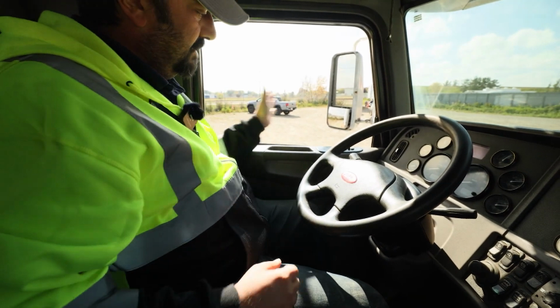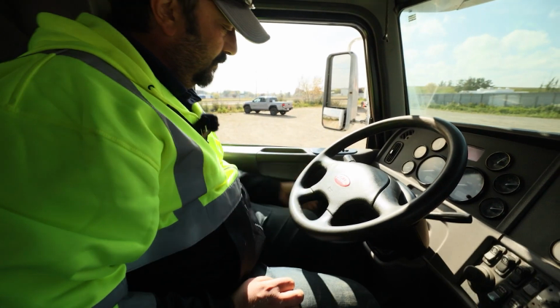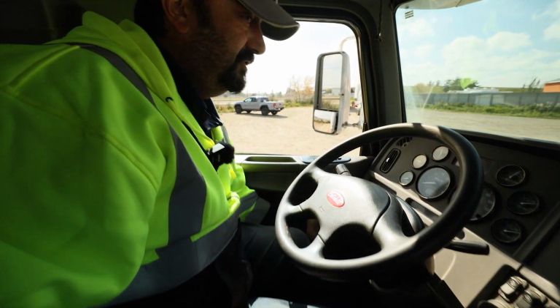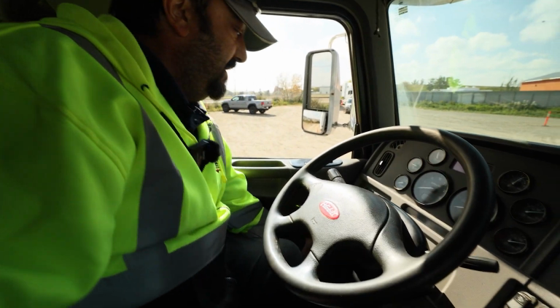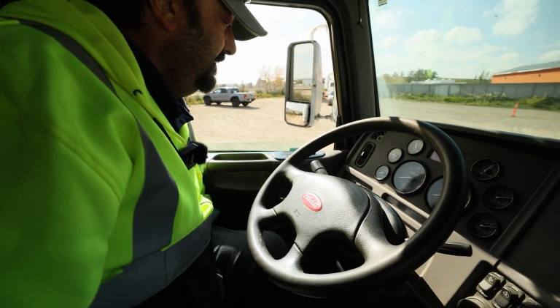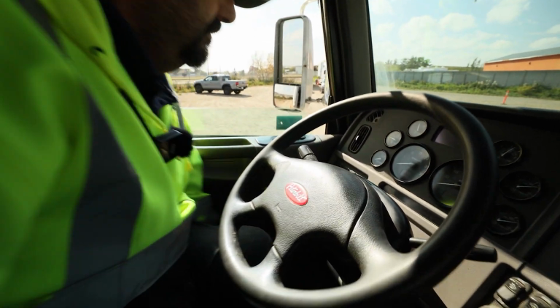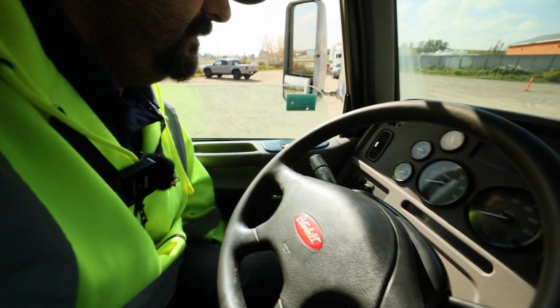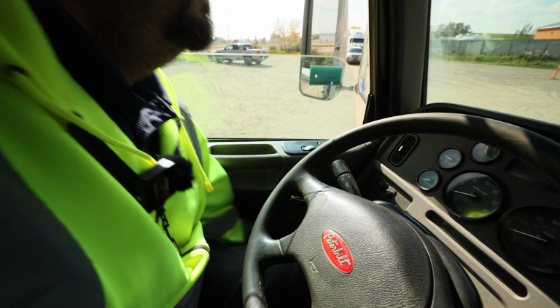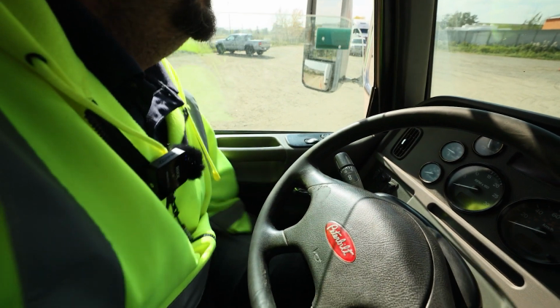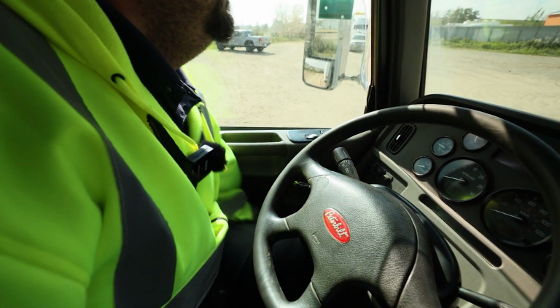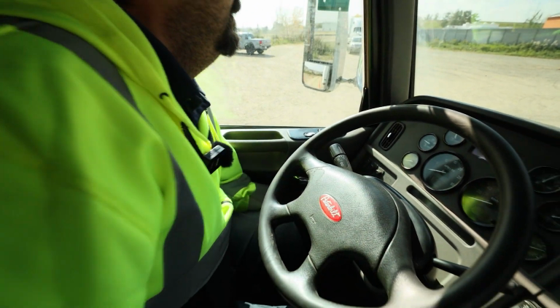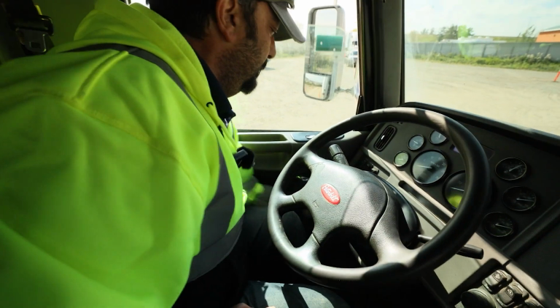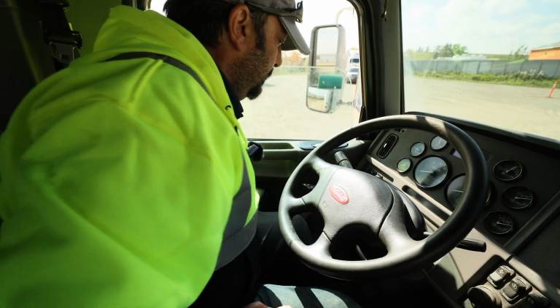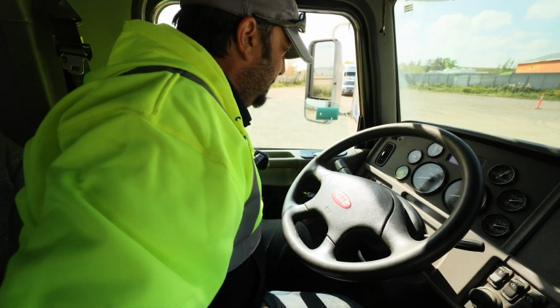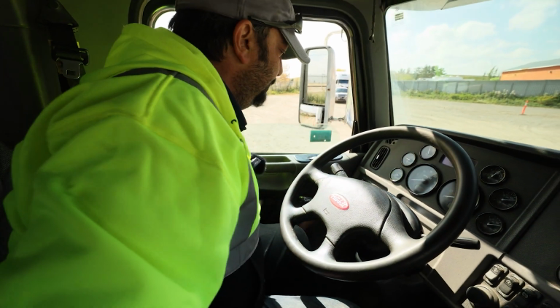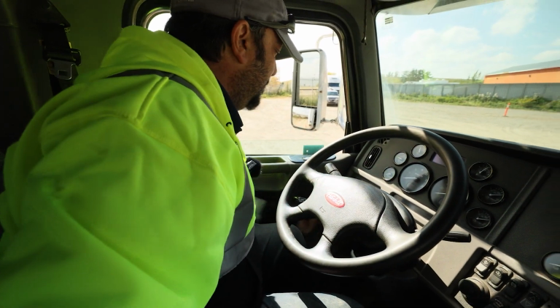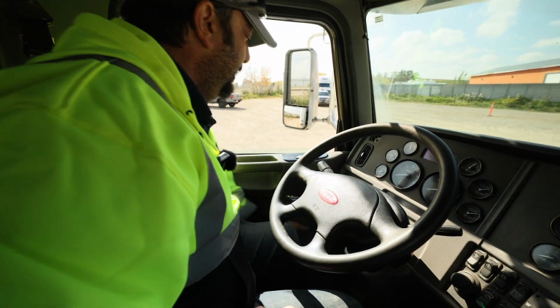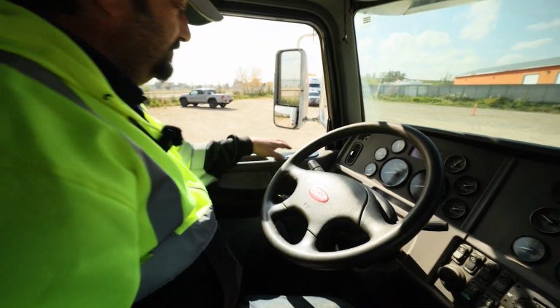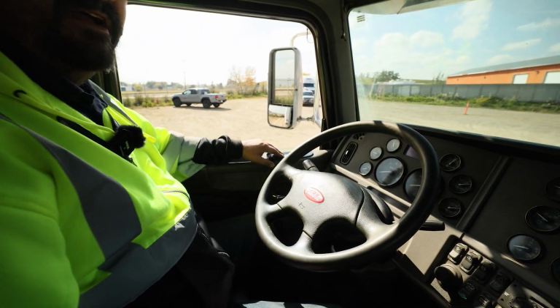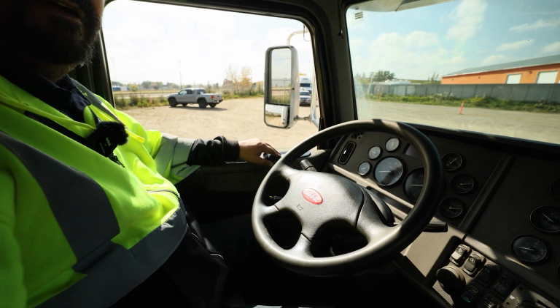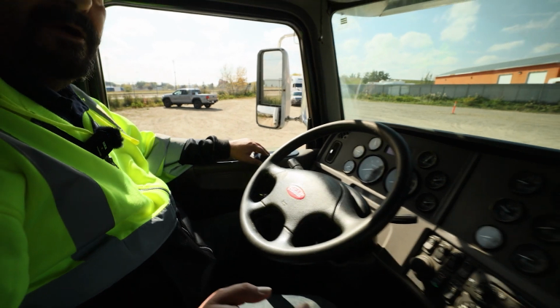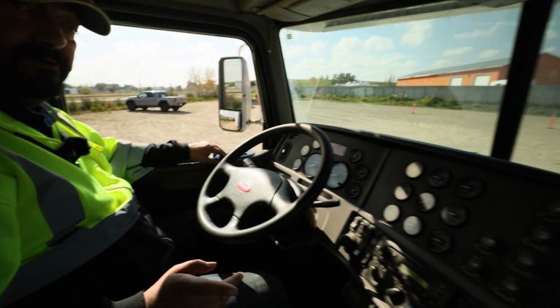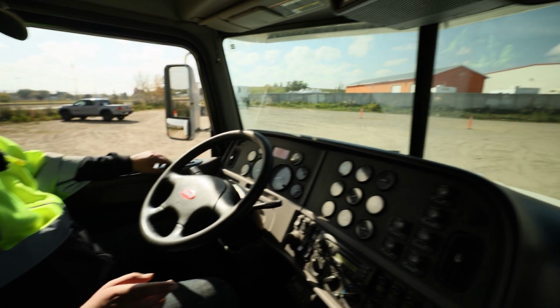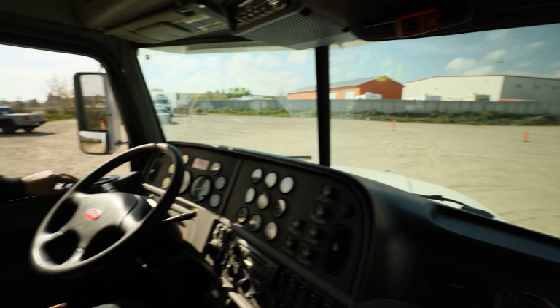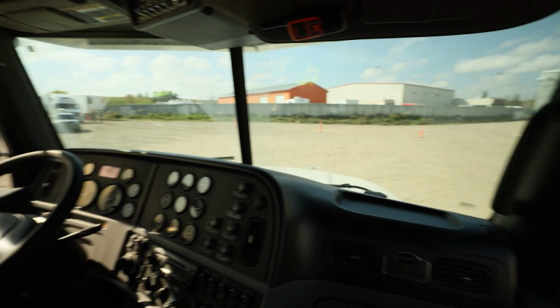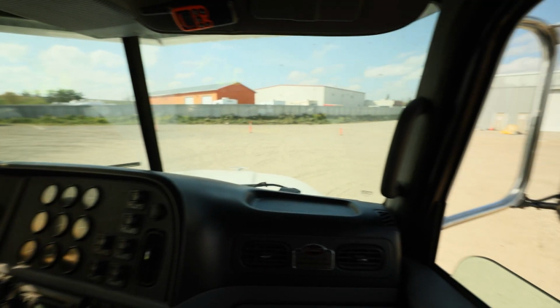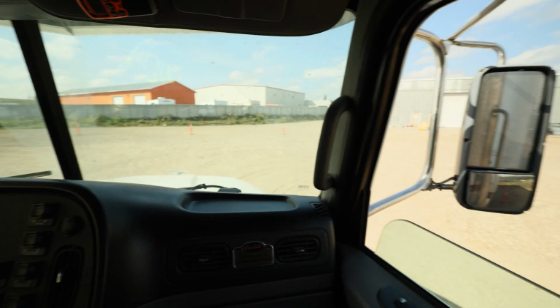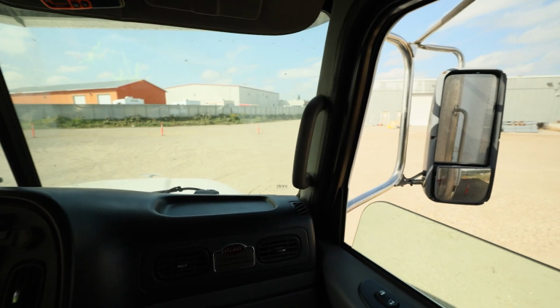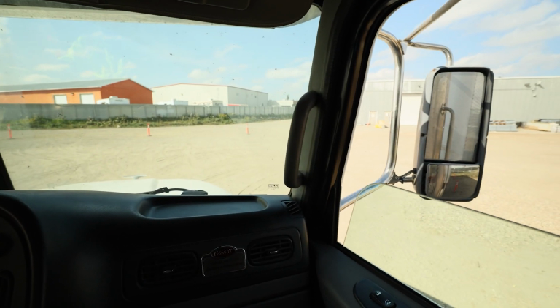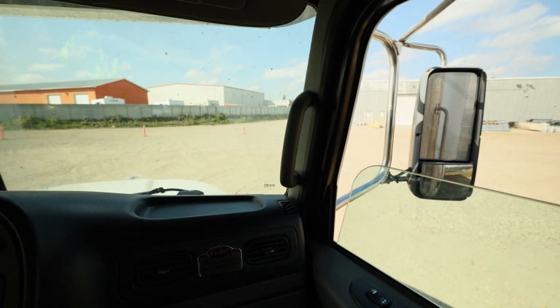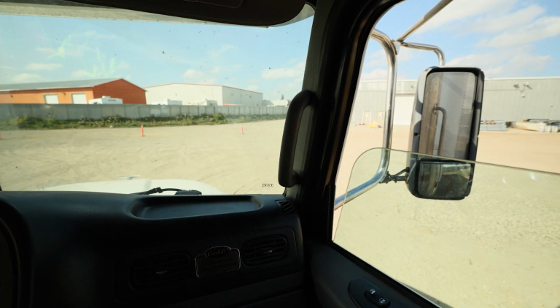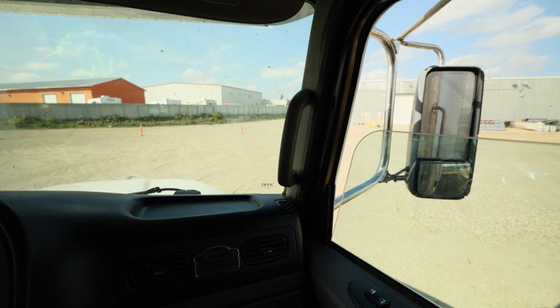I'm going to check my window operation on the driver's side — functions up and down. I'll check it on the passenger side from here. I have the power window; it goes down and goes up.